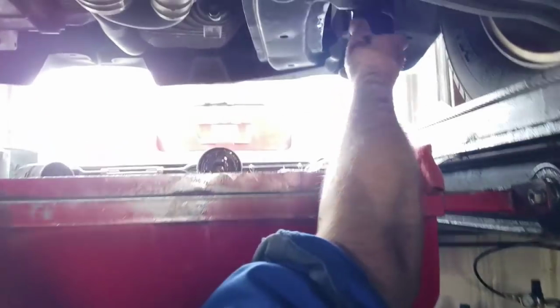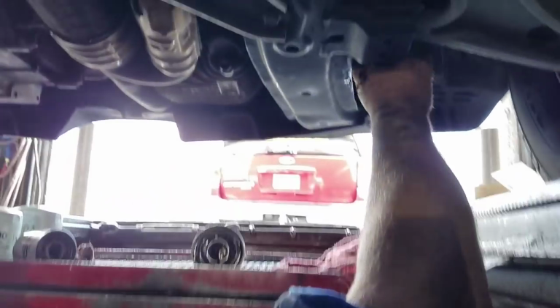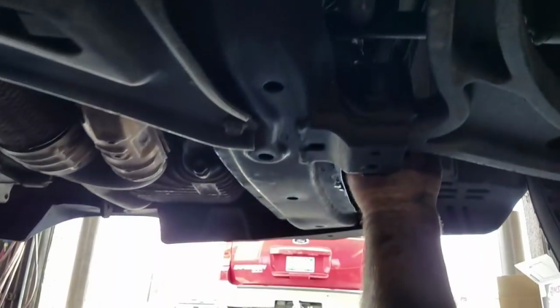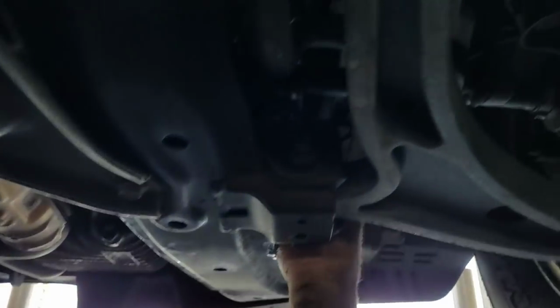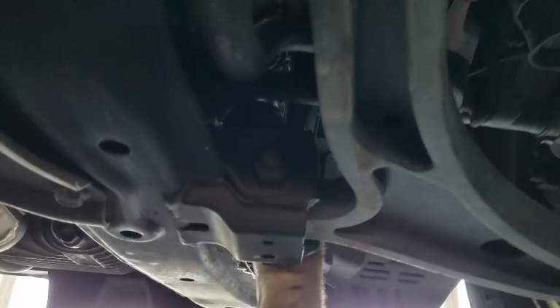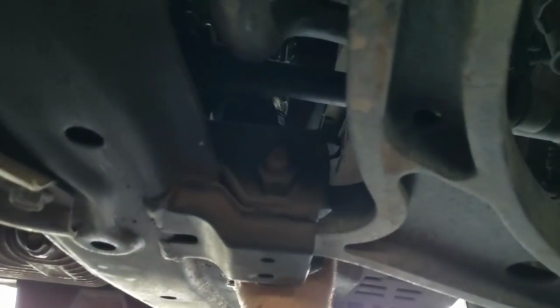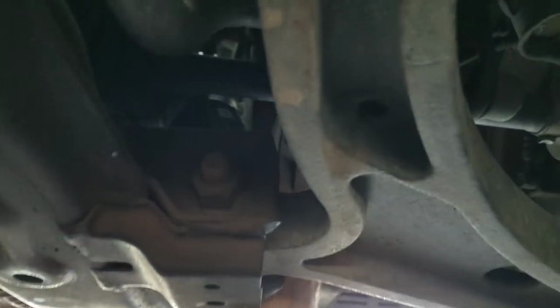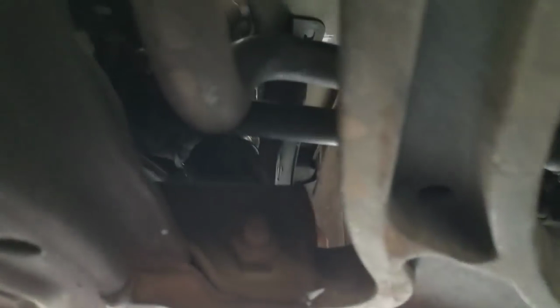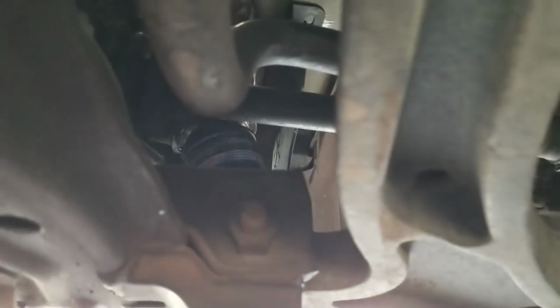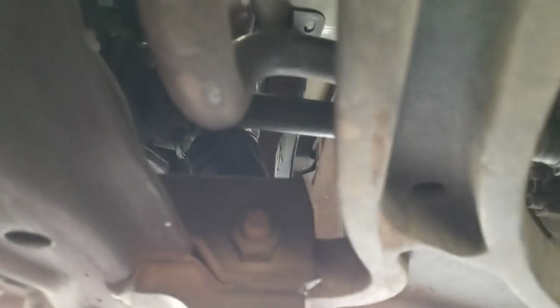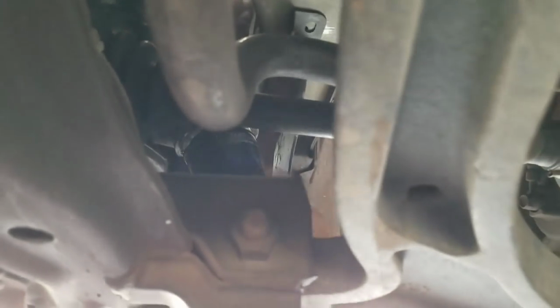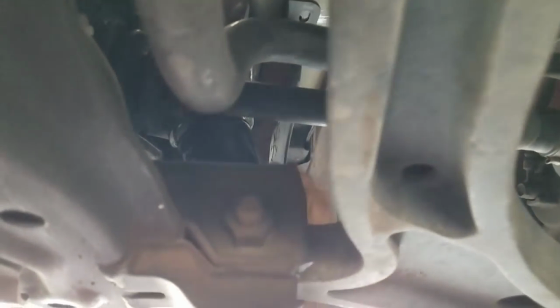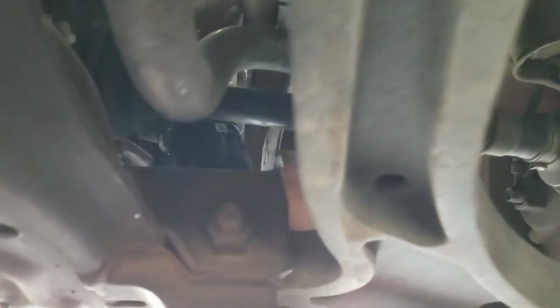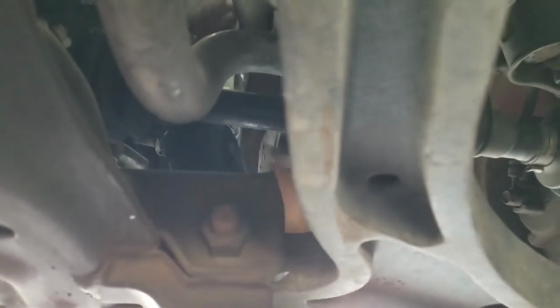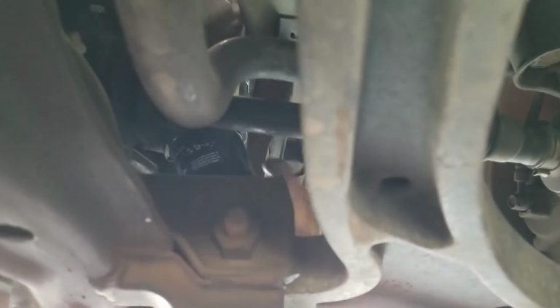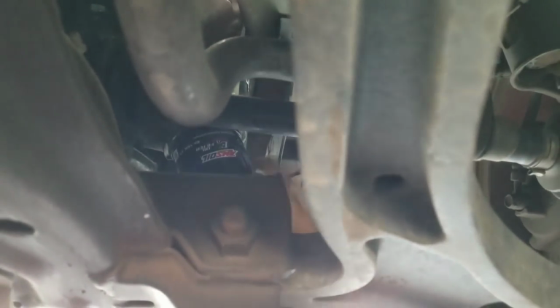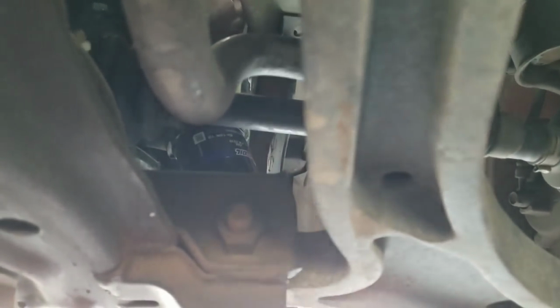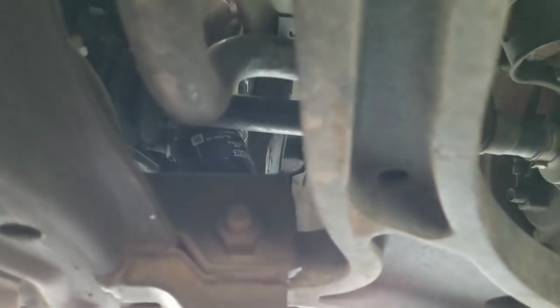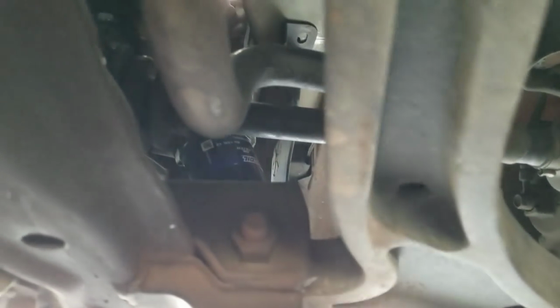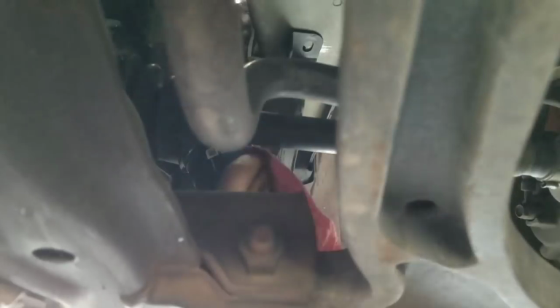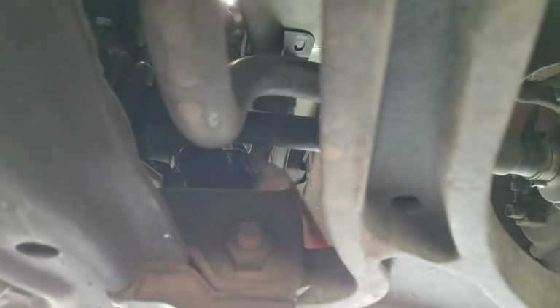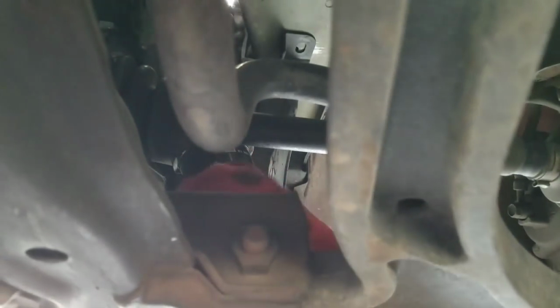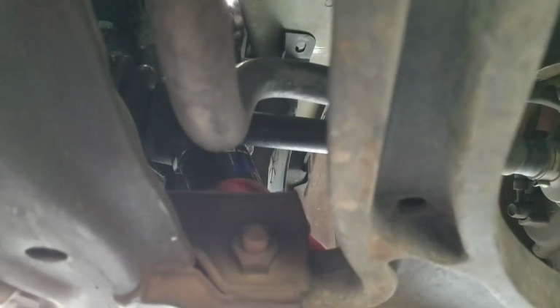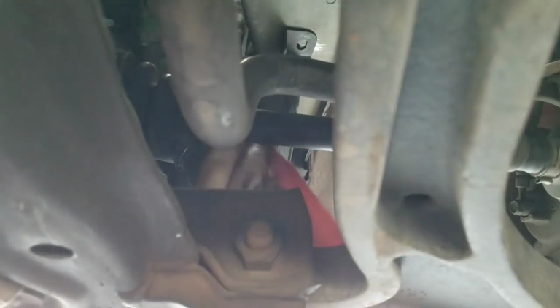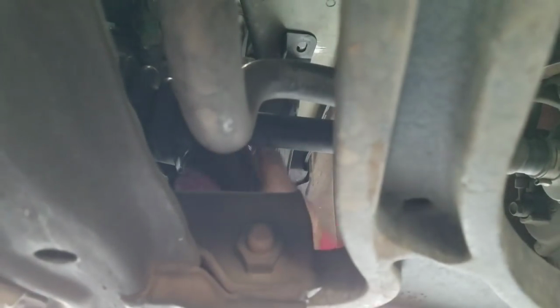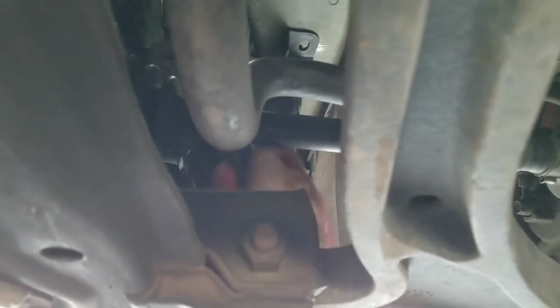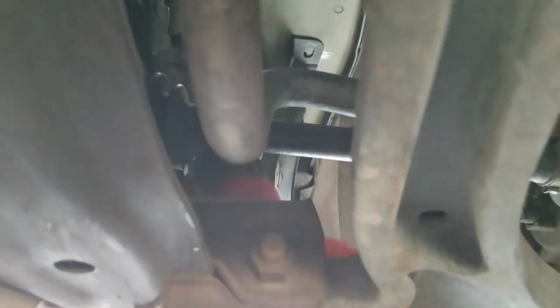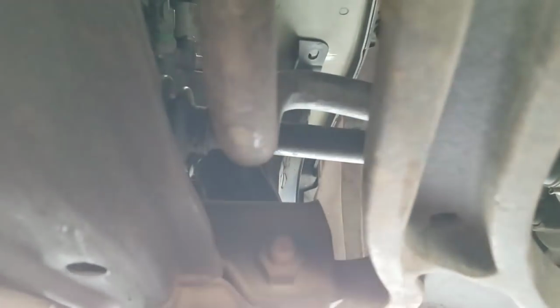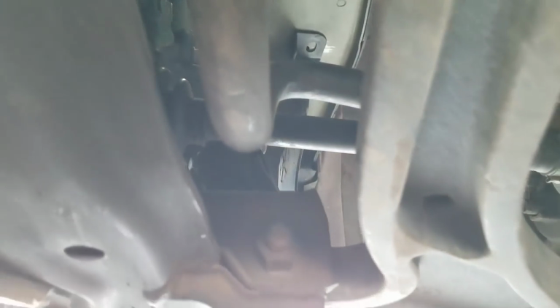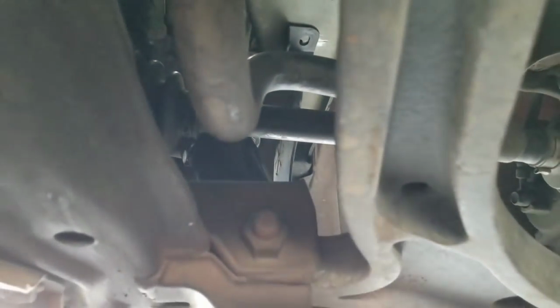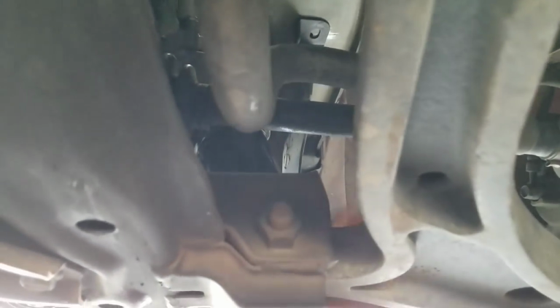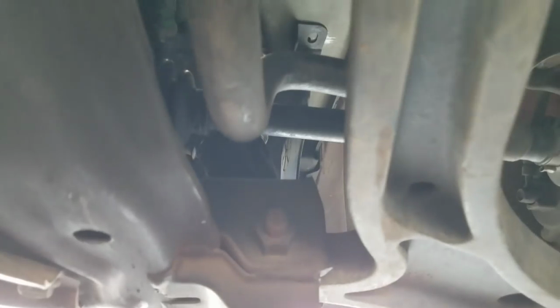We cleaned up the surface, we lubricated the gasket, and we're going to just spin this bad boy on there. And when it gets snug, just do a quarter turn — that's it. Don't yank it down; you just want it snug.